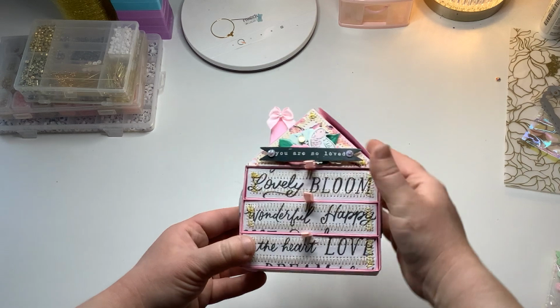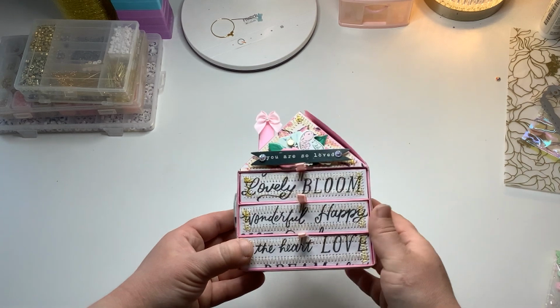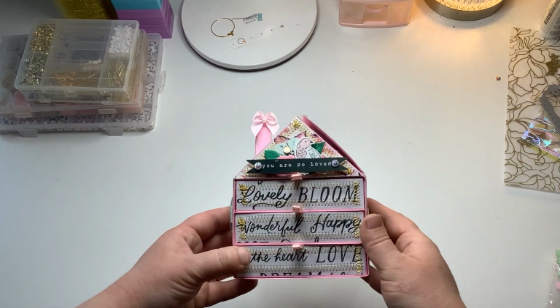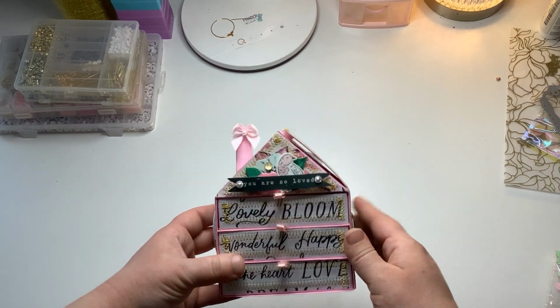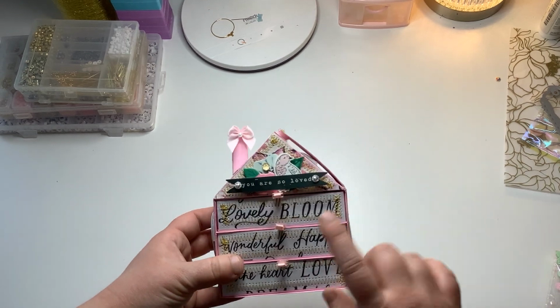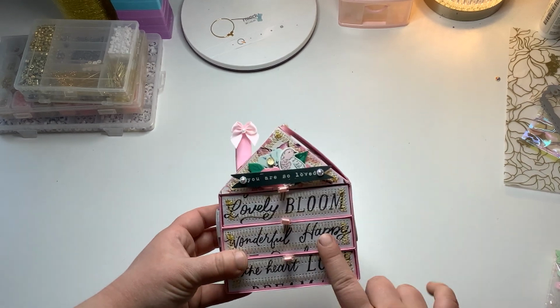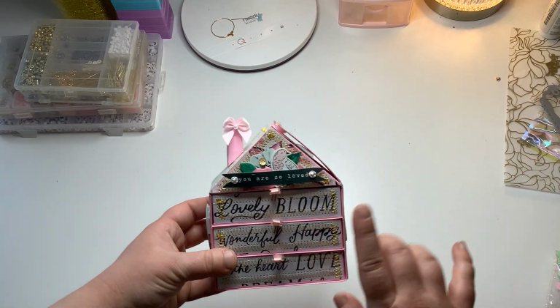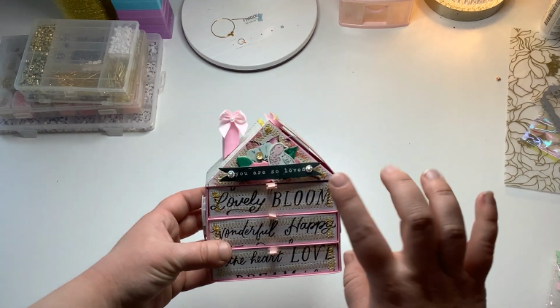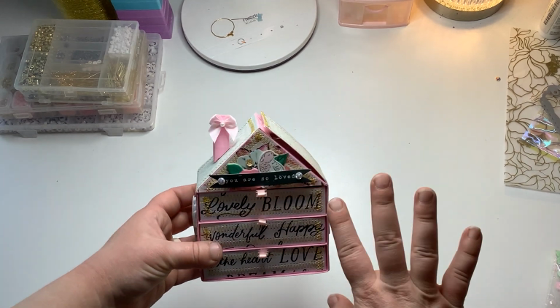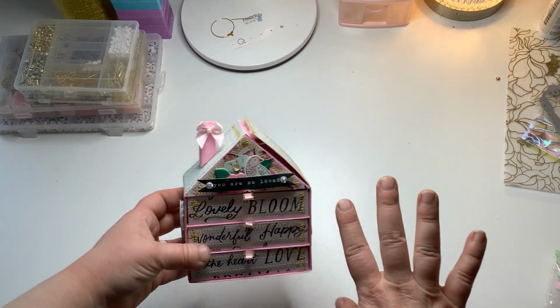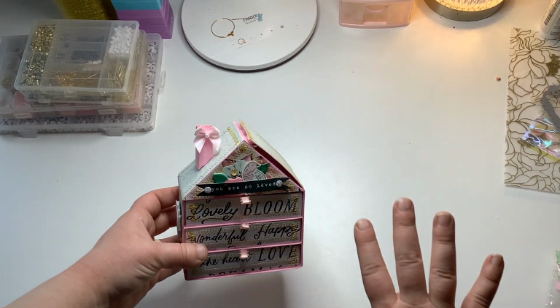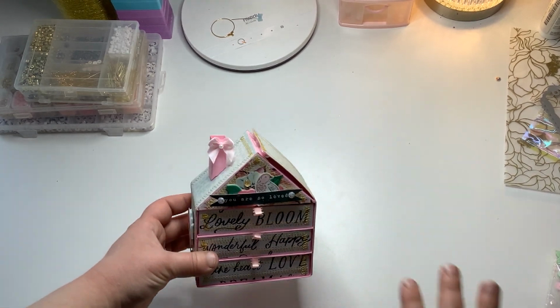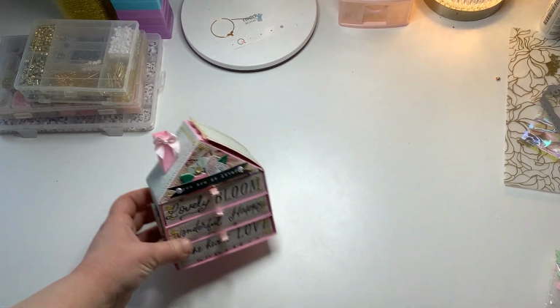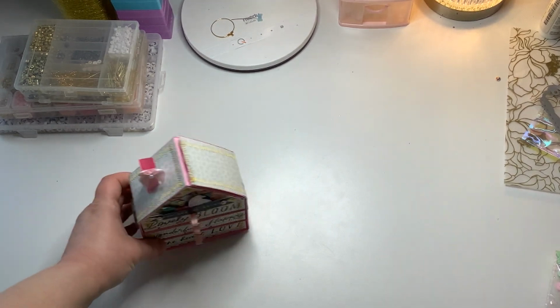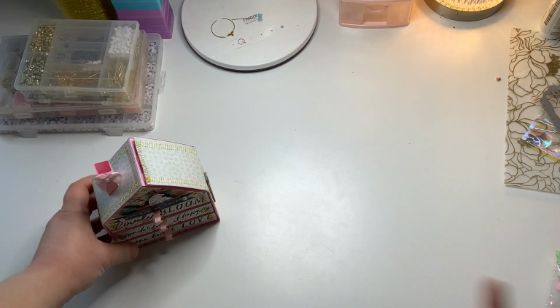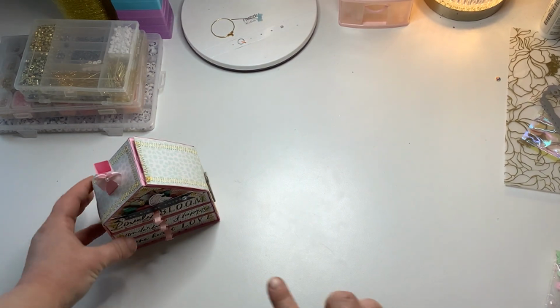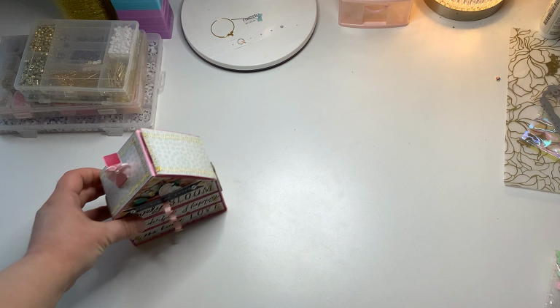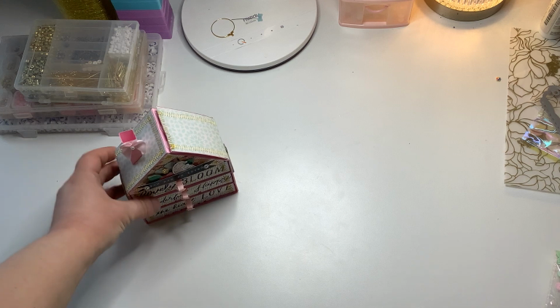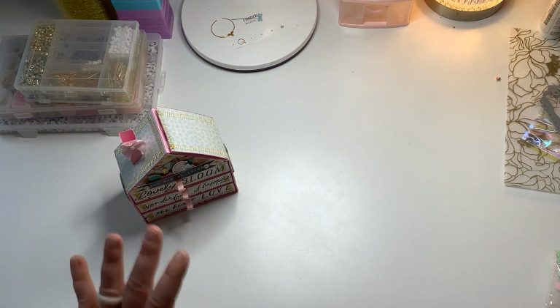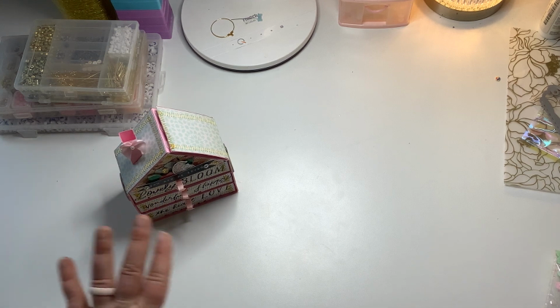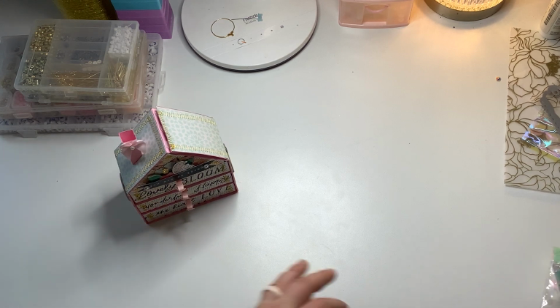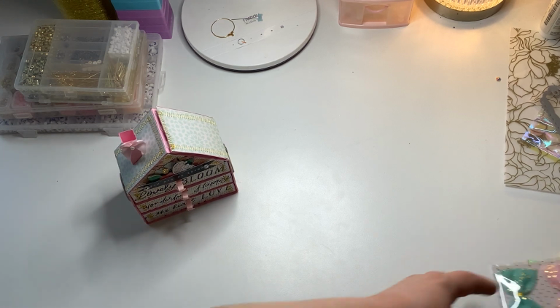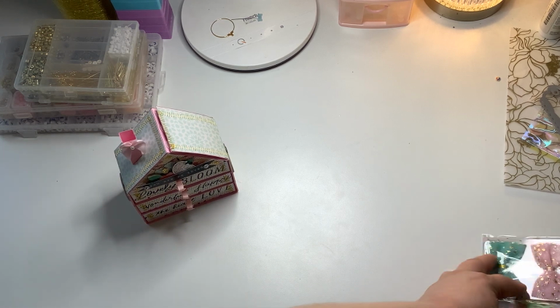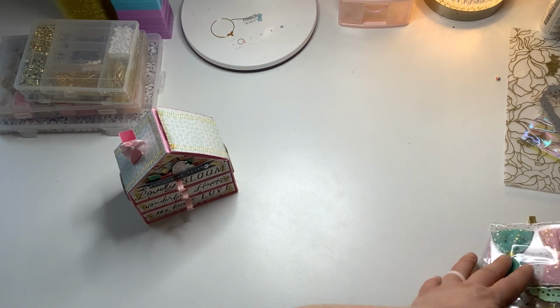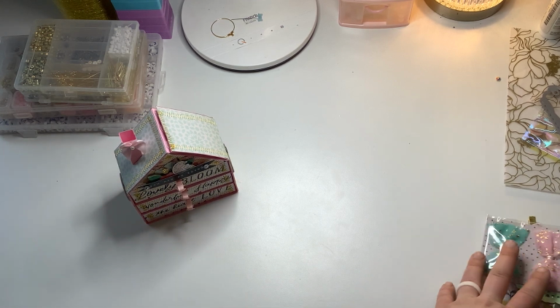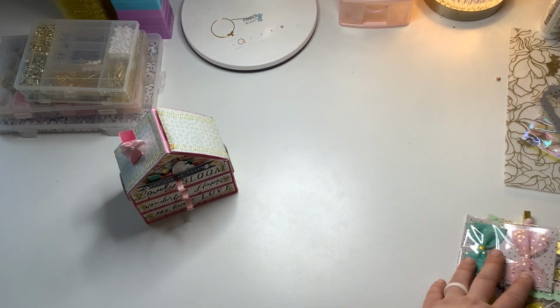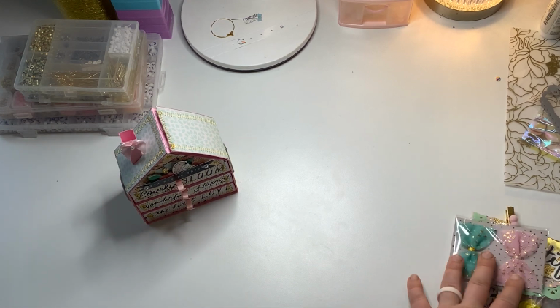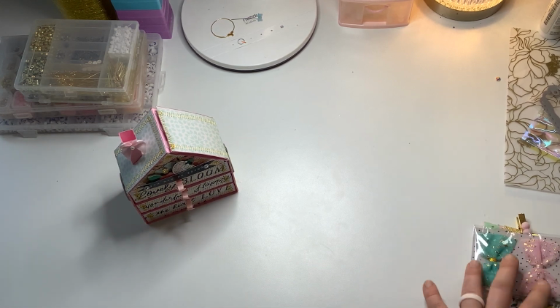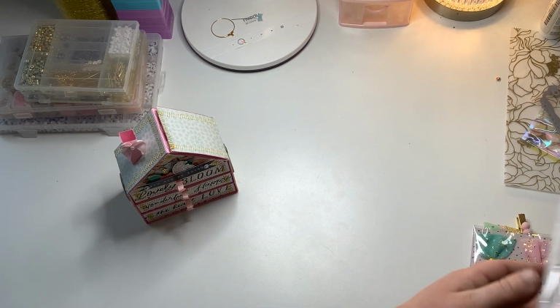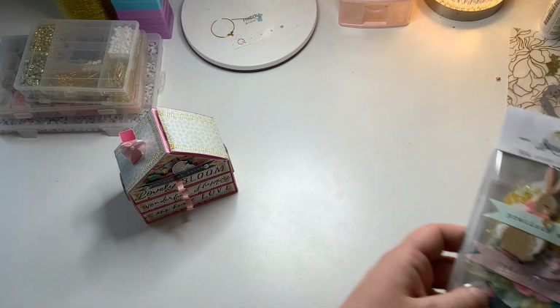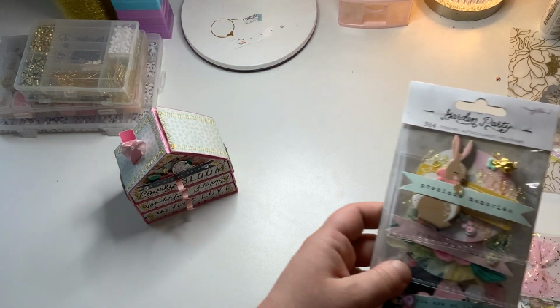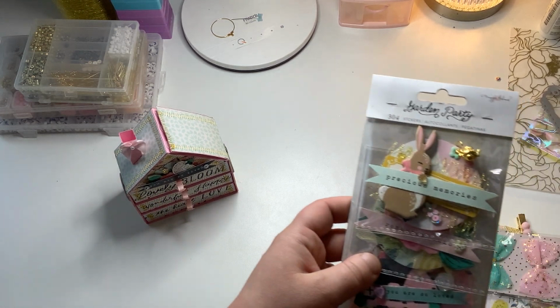For extra points you could make a 3D project, so I'll get into that here in a minute. But she also required four embellishments.